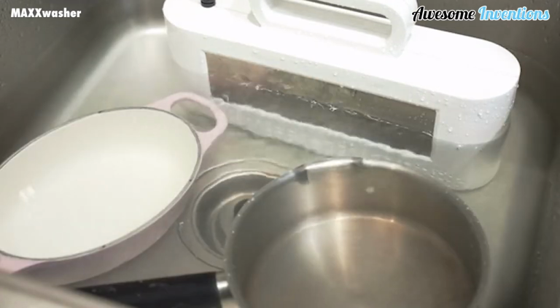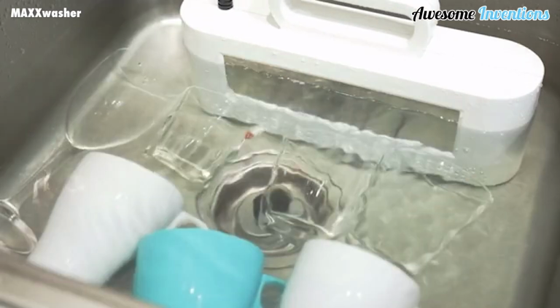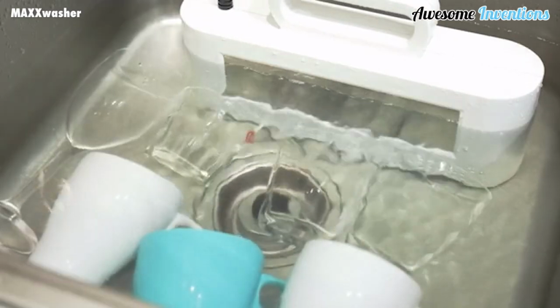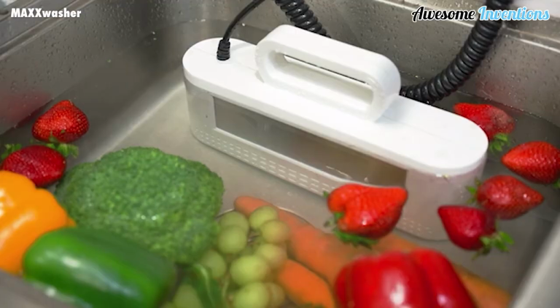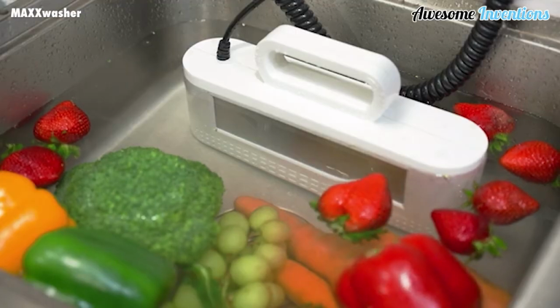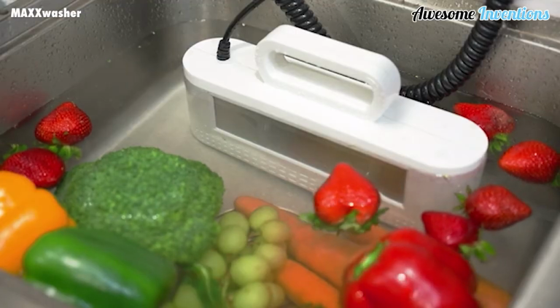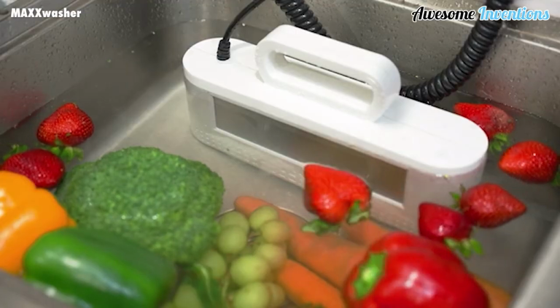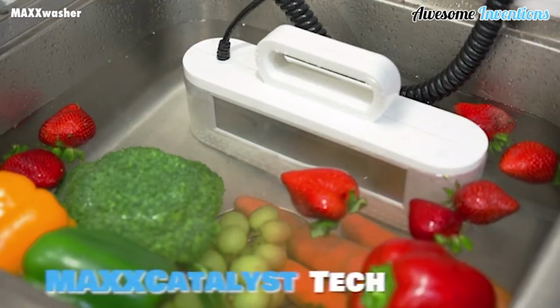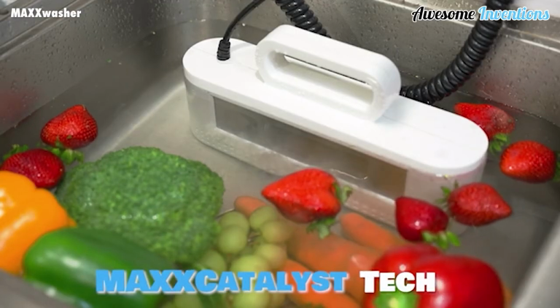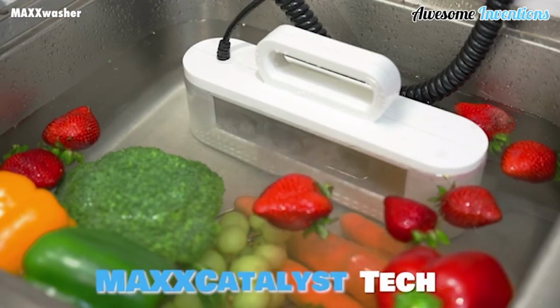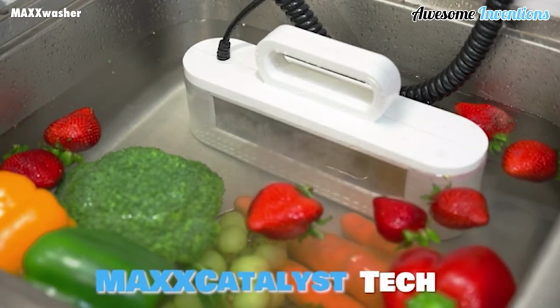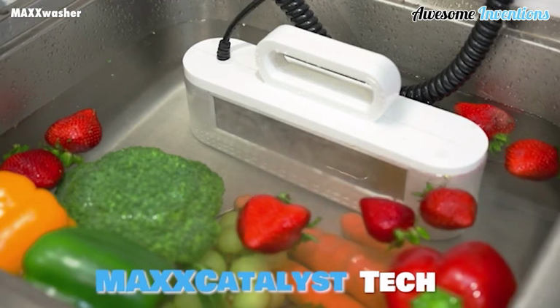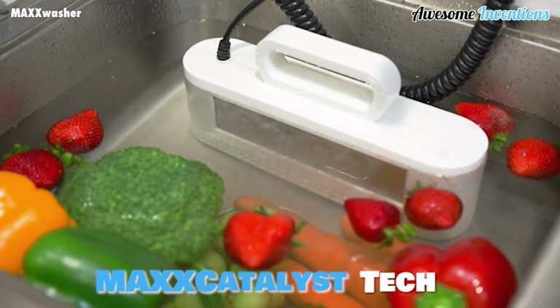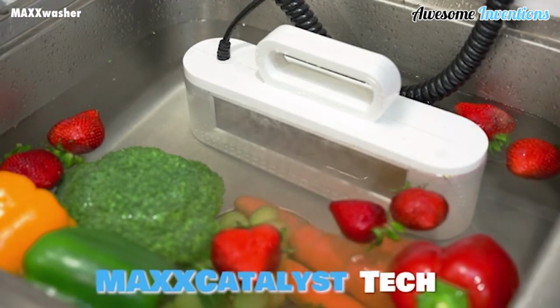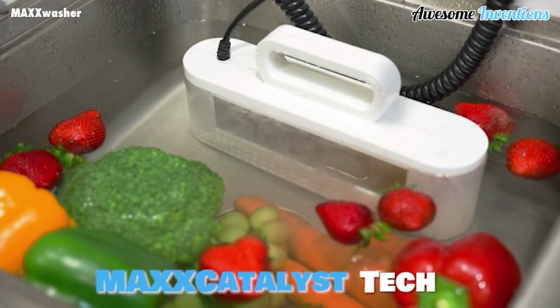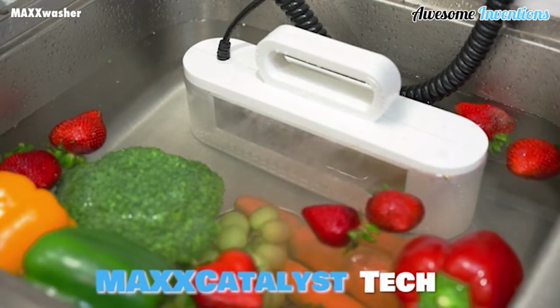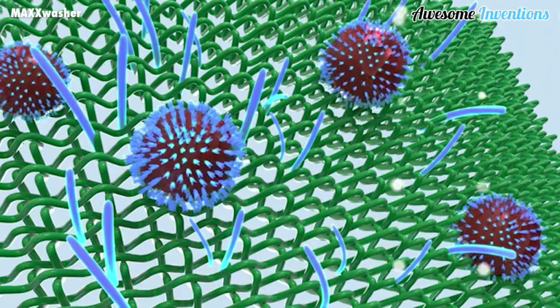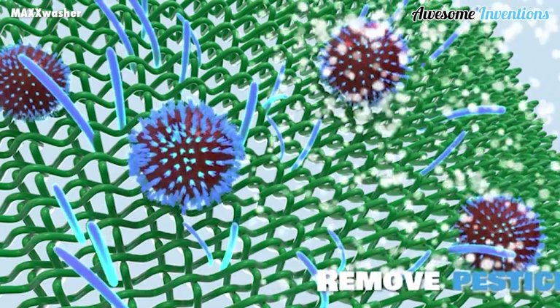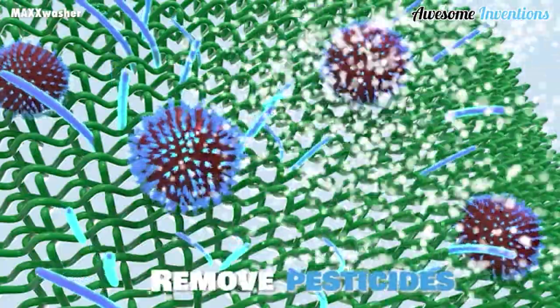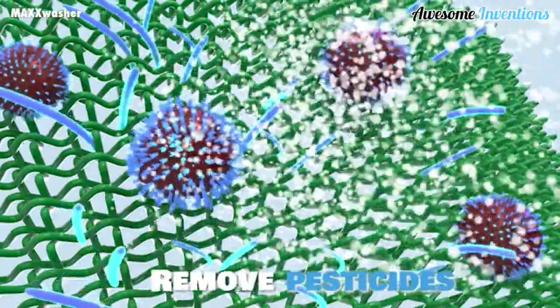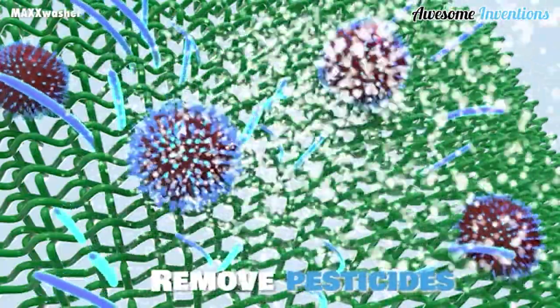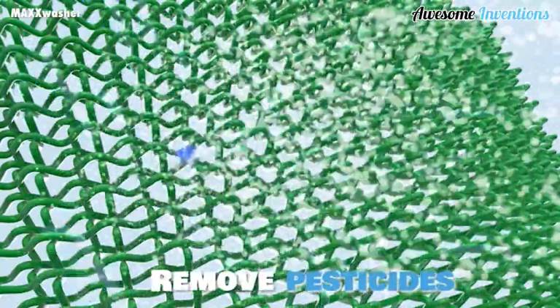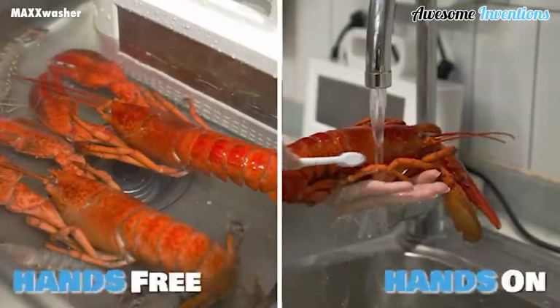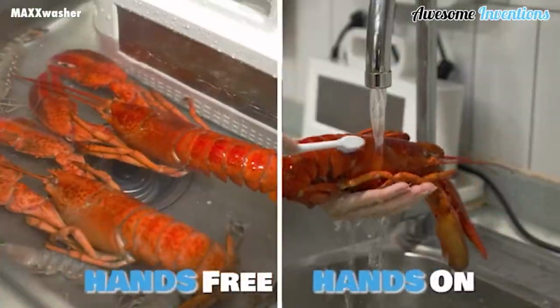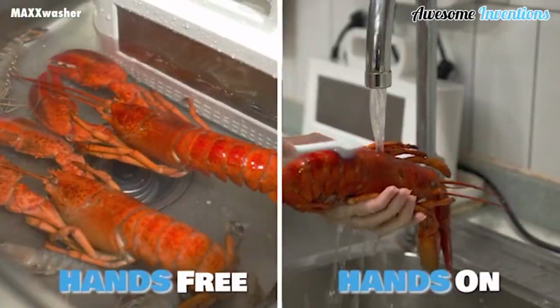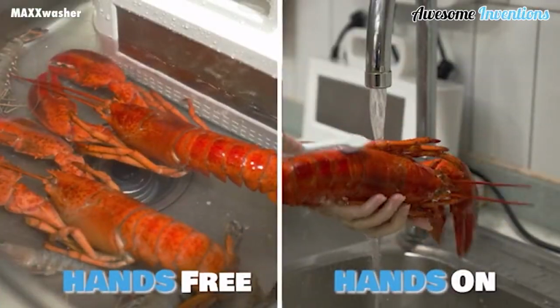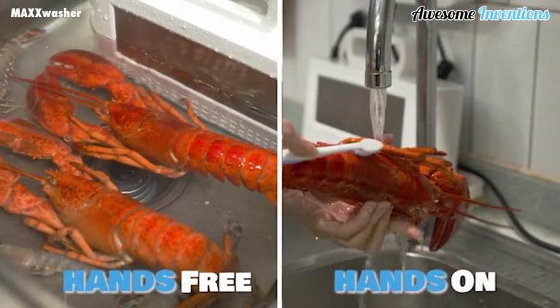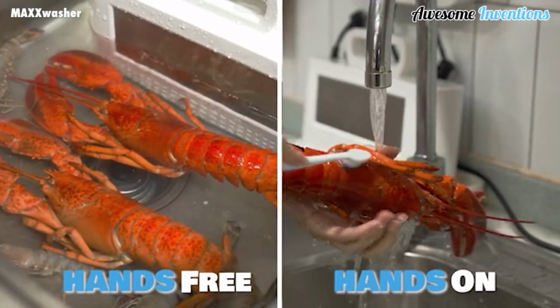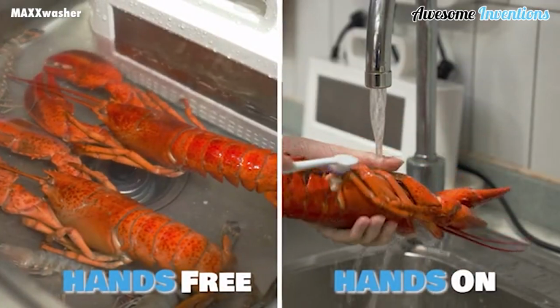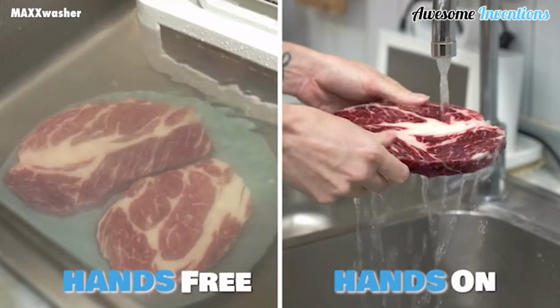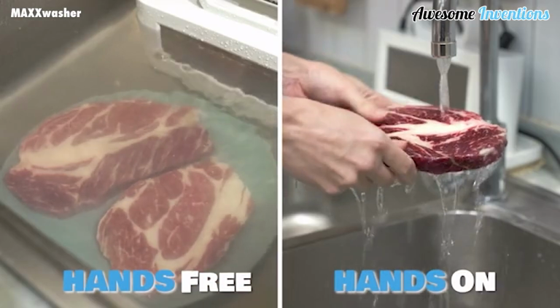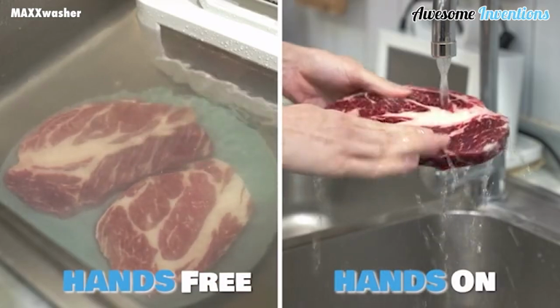It's also great for washing any food that may contain dirt or pesticides. The Max Washer Pro uses no chemicals, making it 100% safe for everyday use.